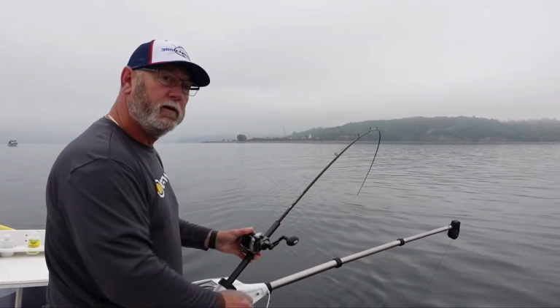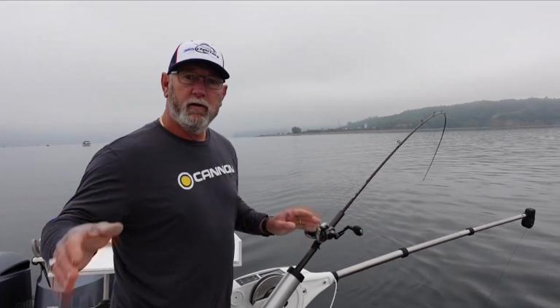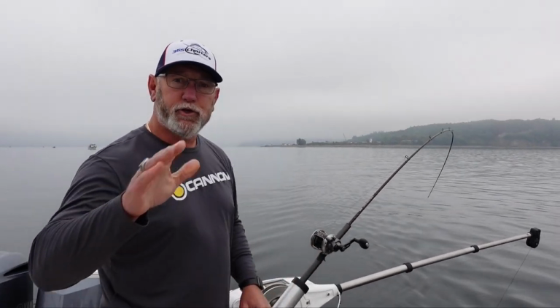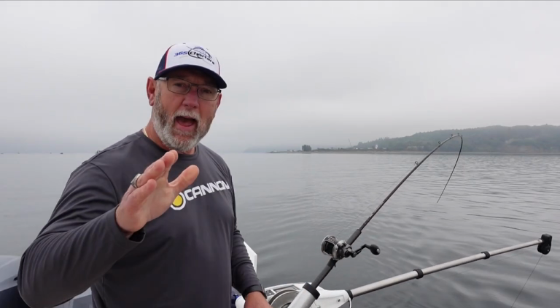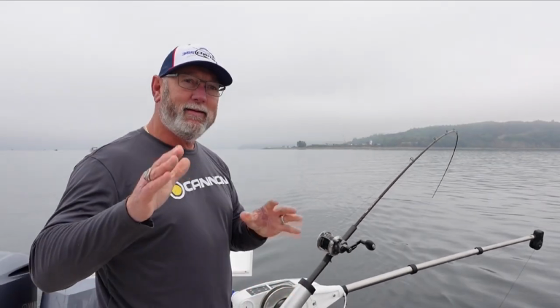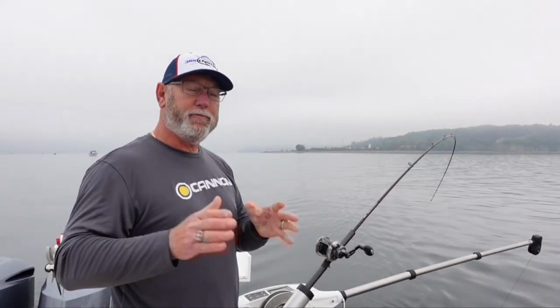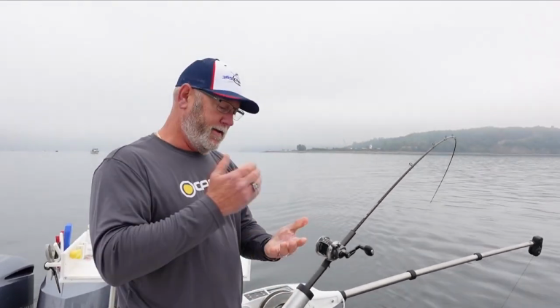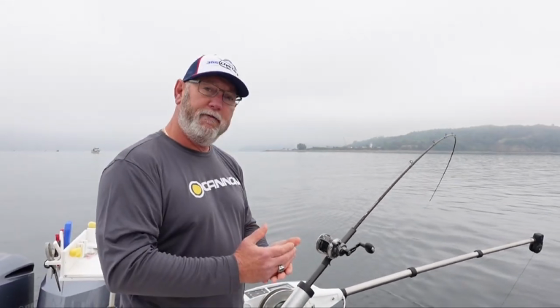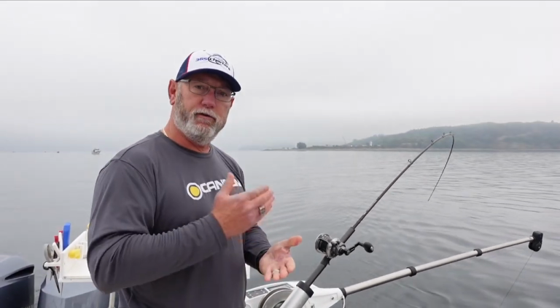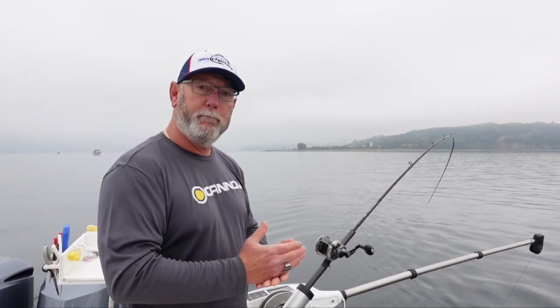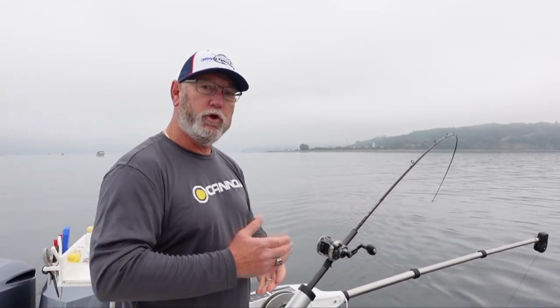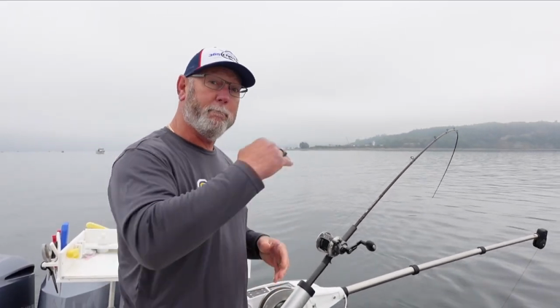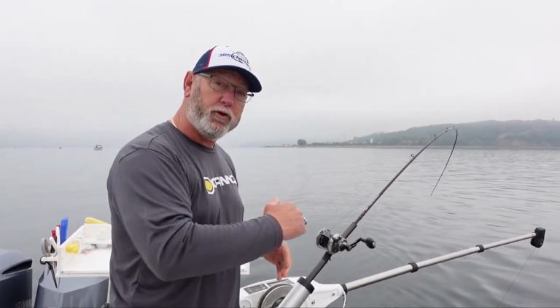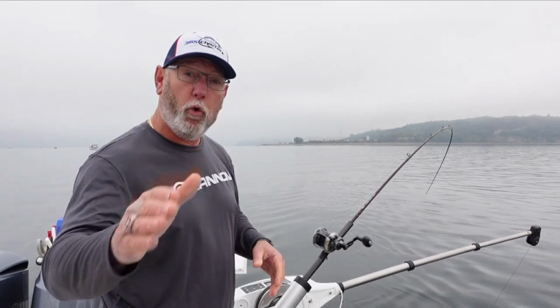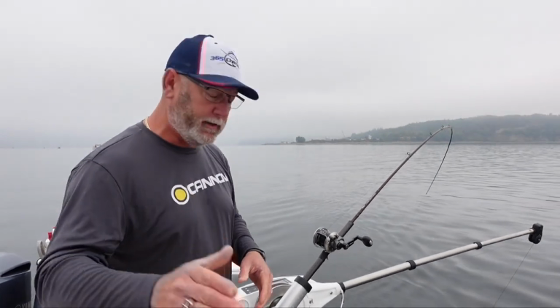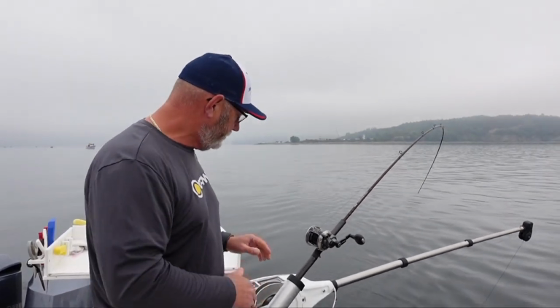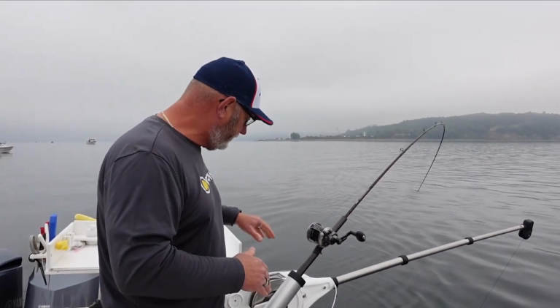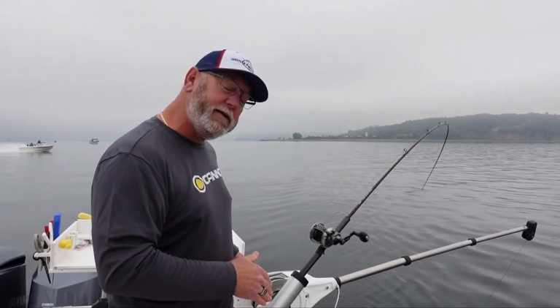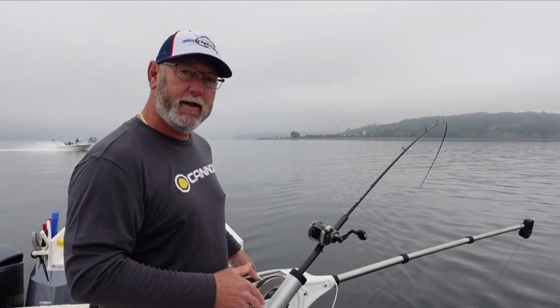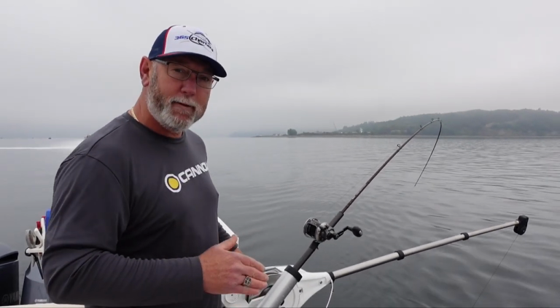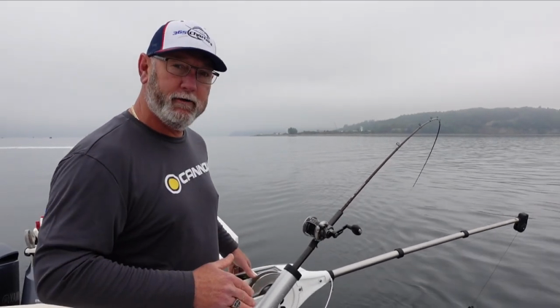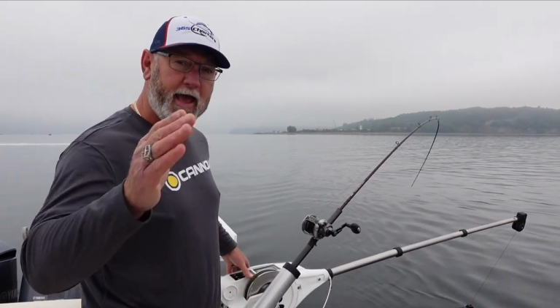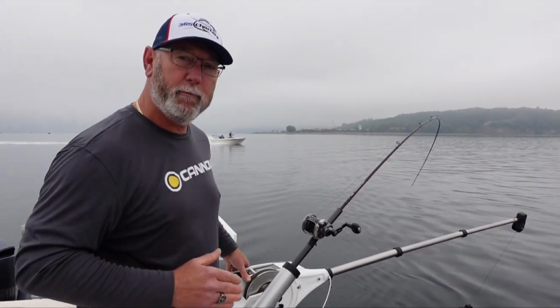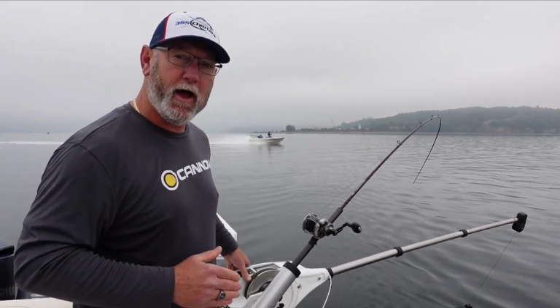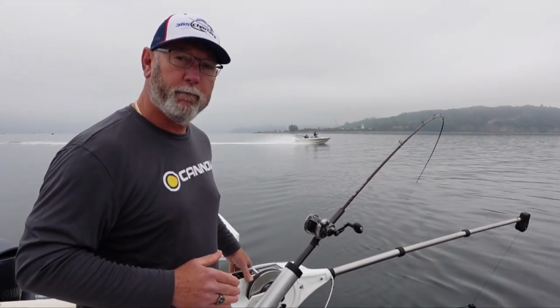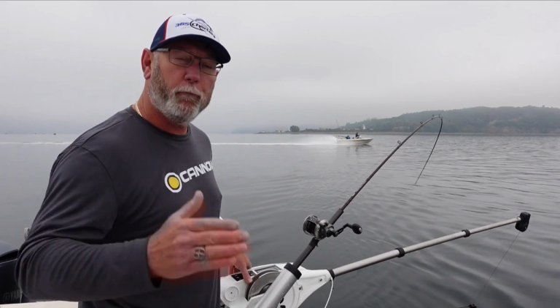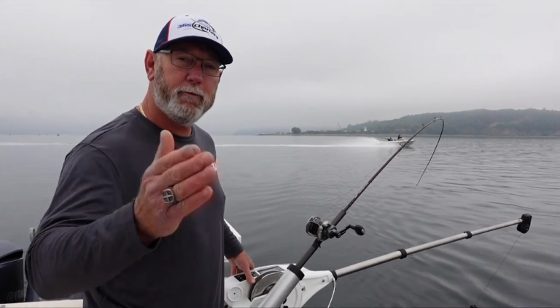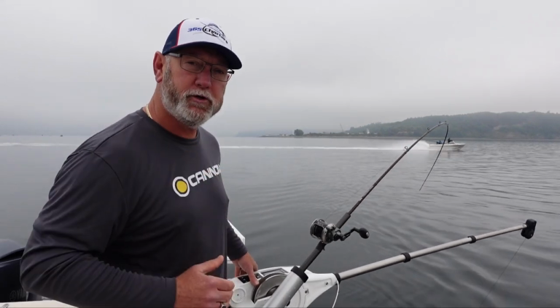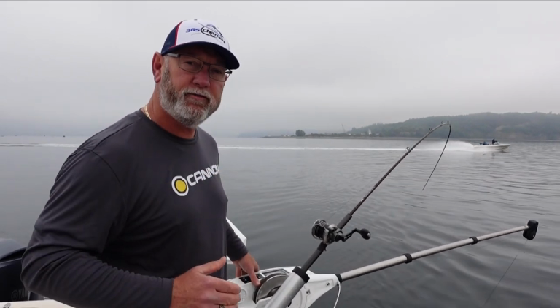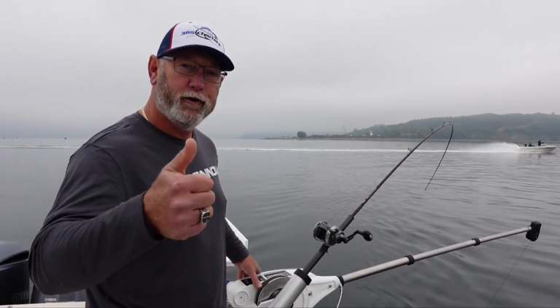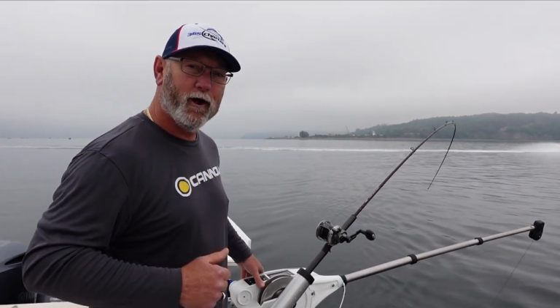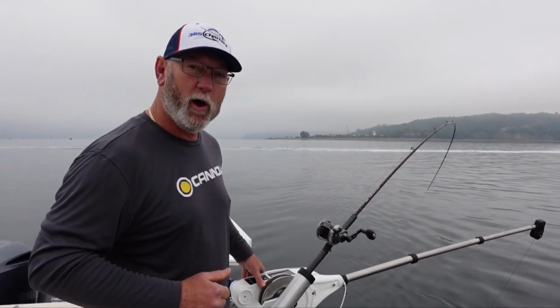So if you have a depth that you're hitting fish, you're getting bit, and you want to get back to it quickly, use the preset option on your Cannon Optimum downrigger. I hope that tip helps you guys — good luck on the water.